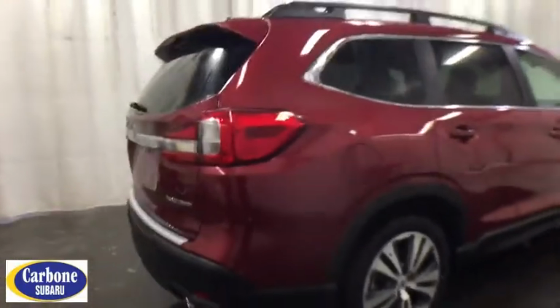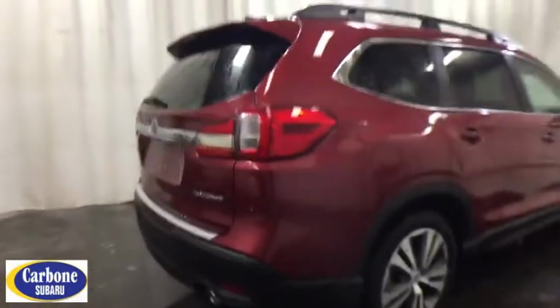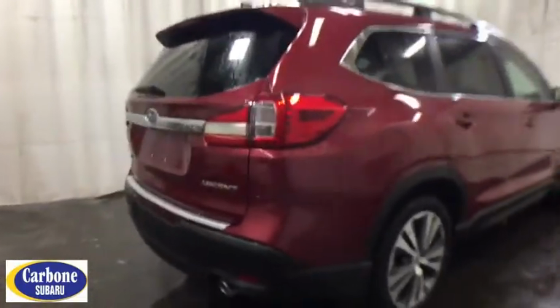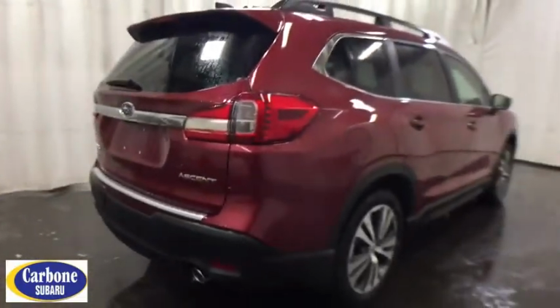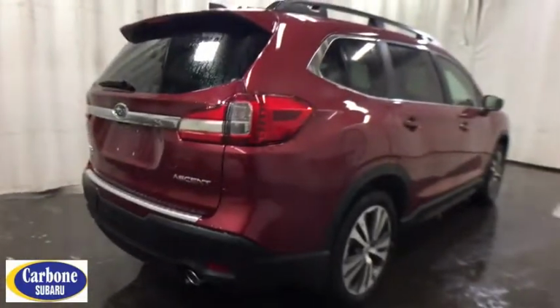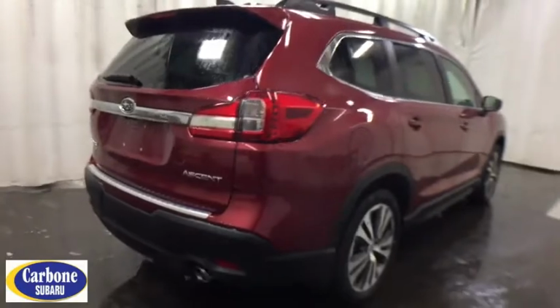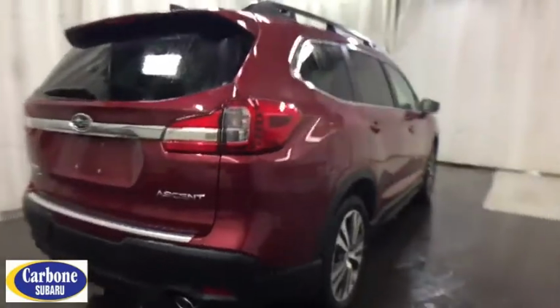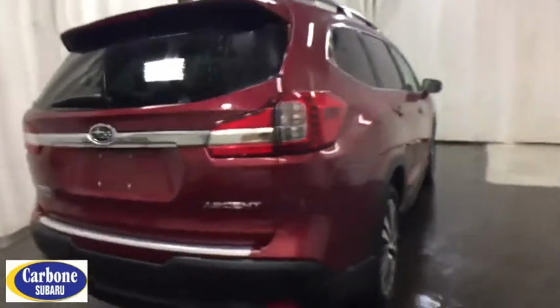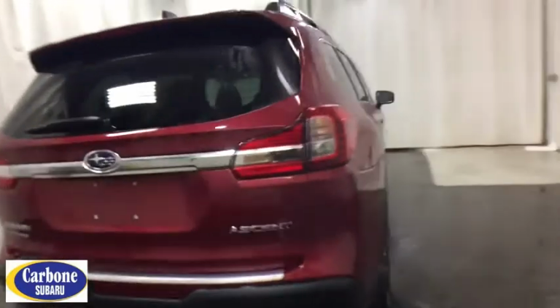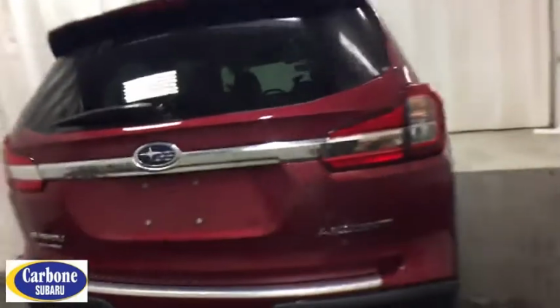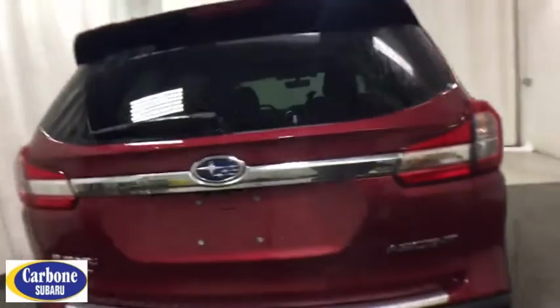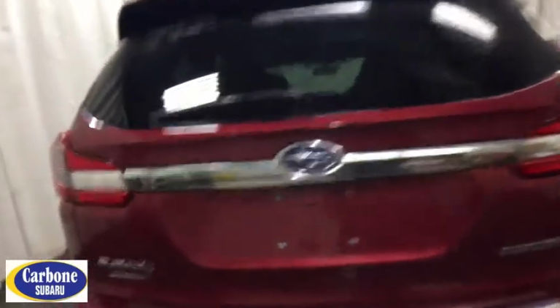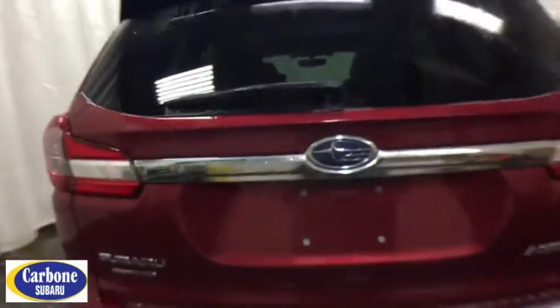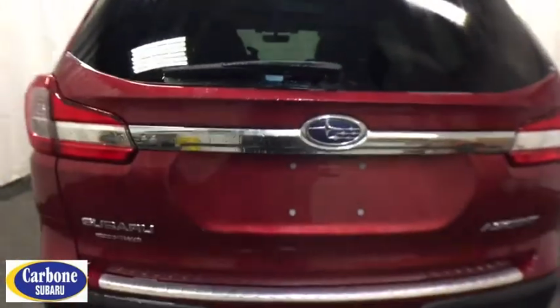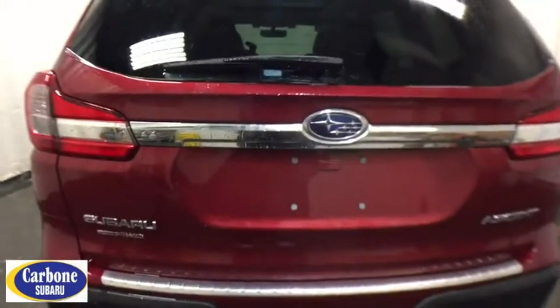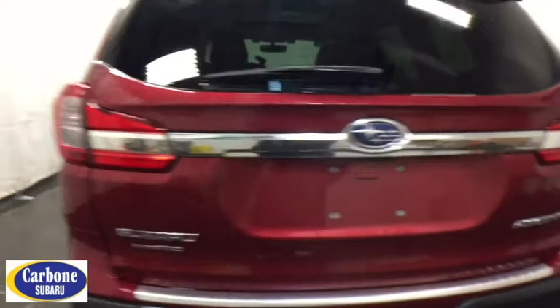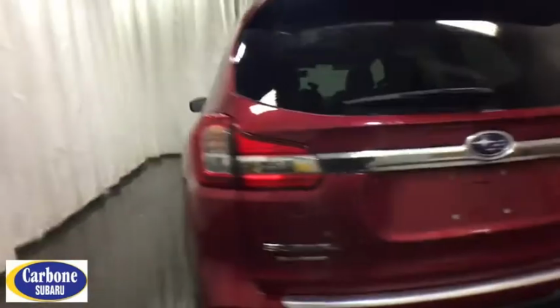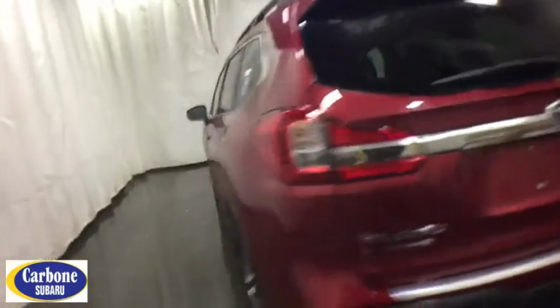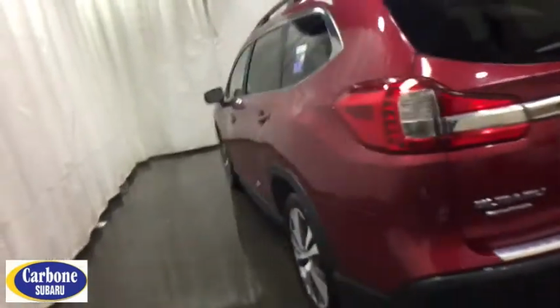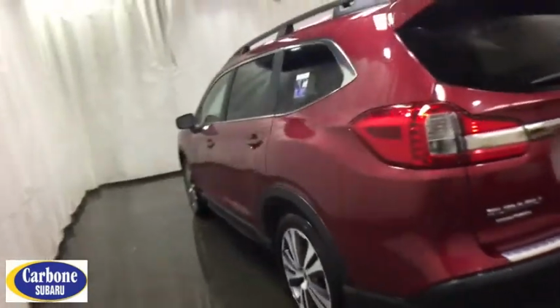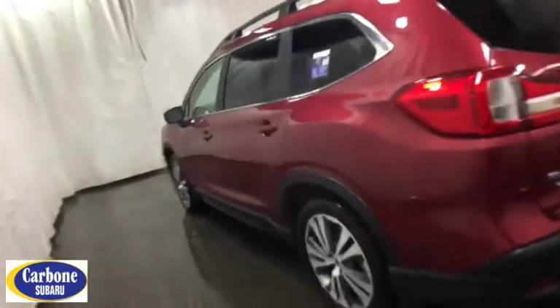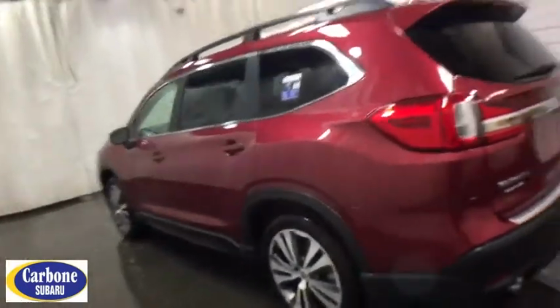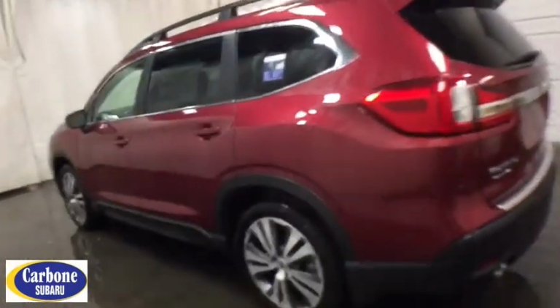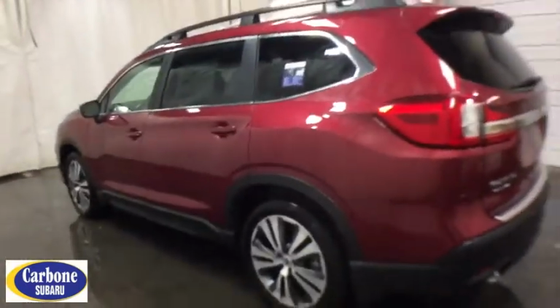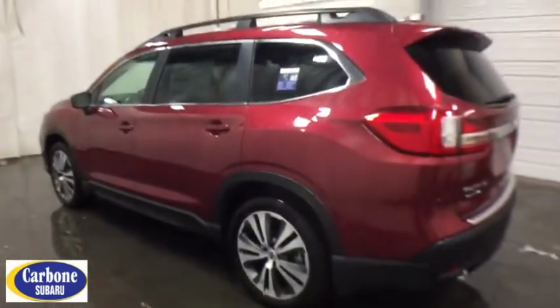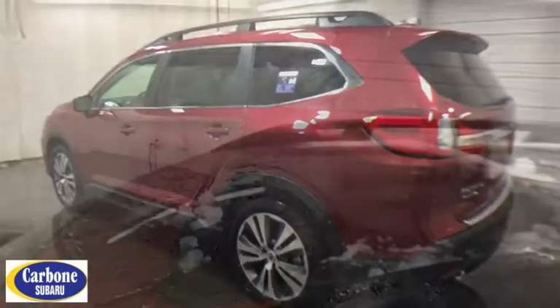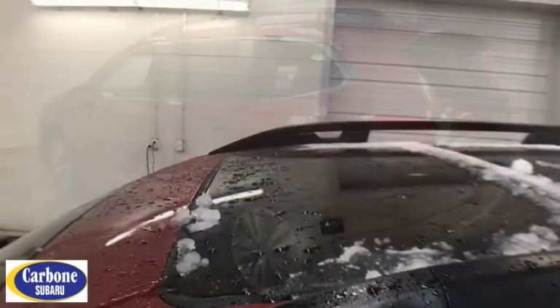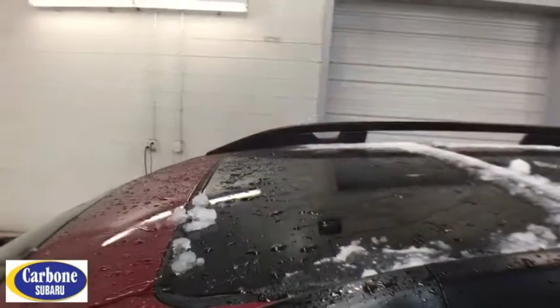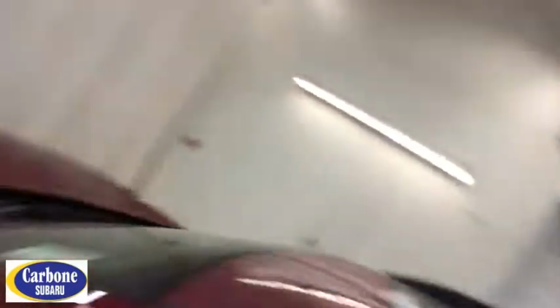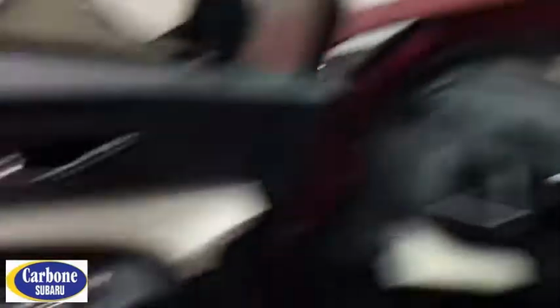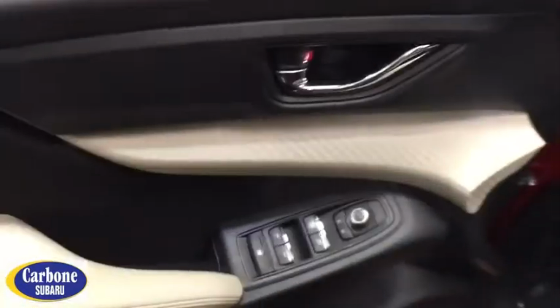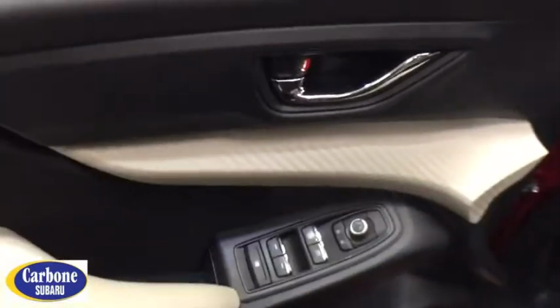Keyless entry, steering wheel audio controls, stability control, traction control, lane departure warning, all-wheel drive, backup camera, anti-lock braking system, Bluetooth, leather wrapped steering wheel, adjustable steering wheel, power steering, cruise control.